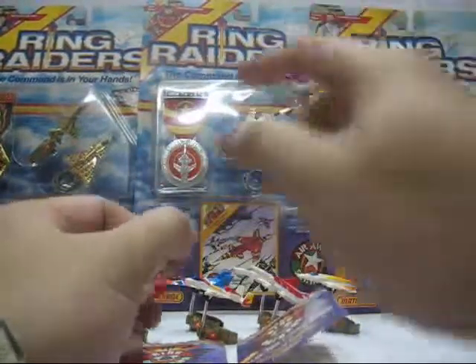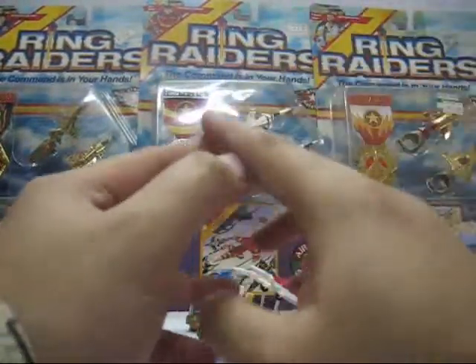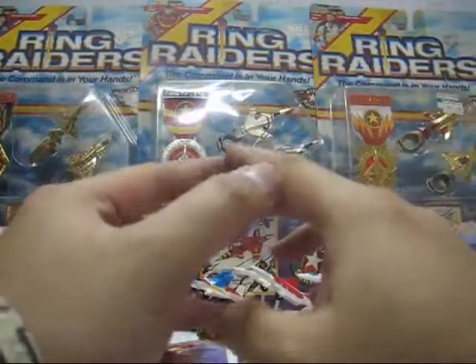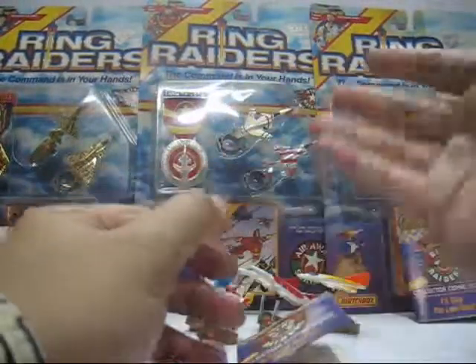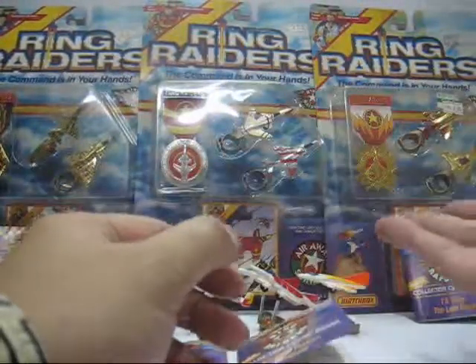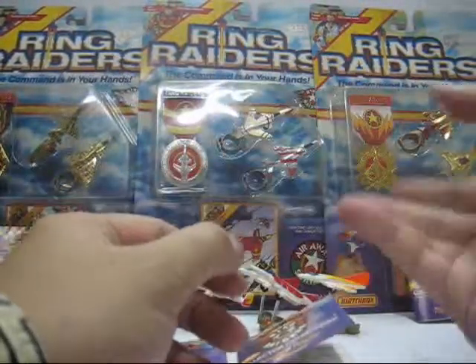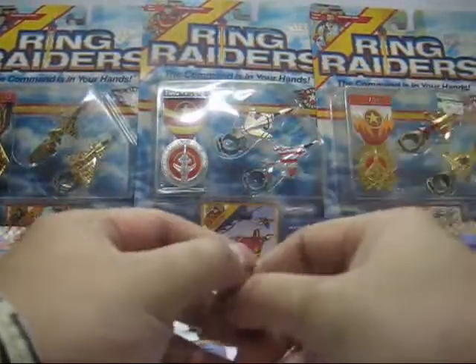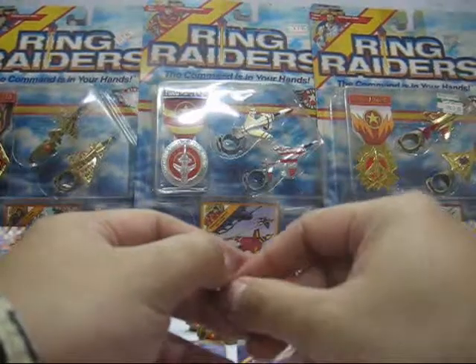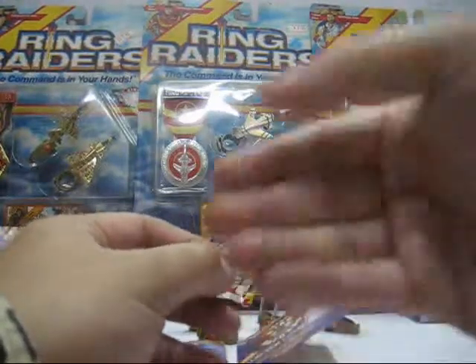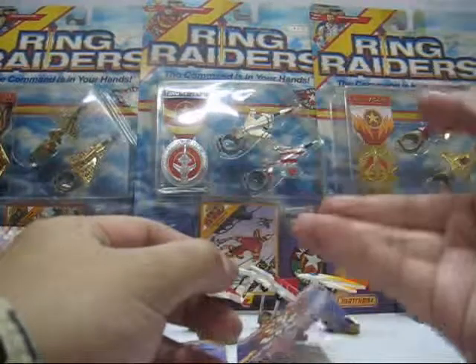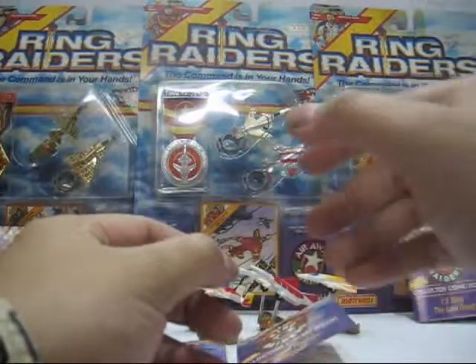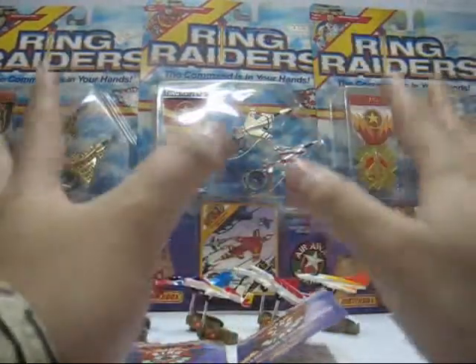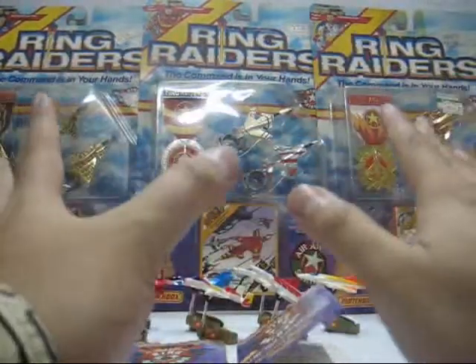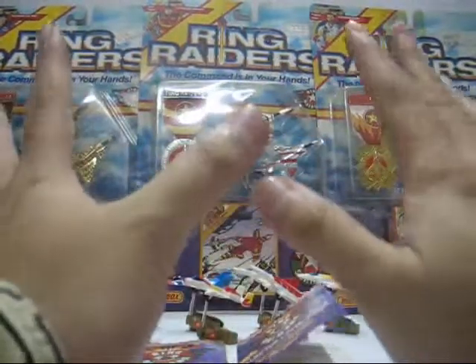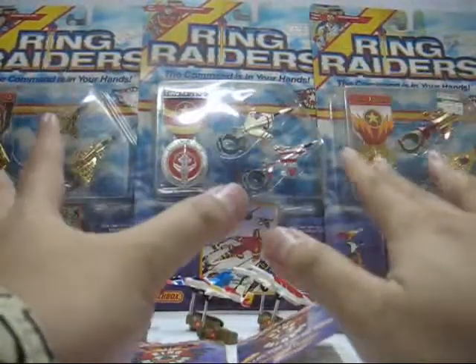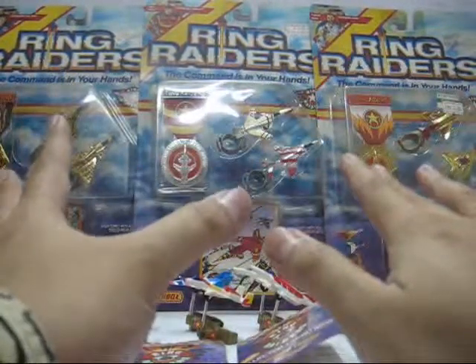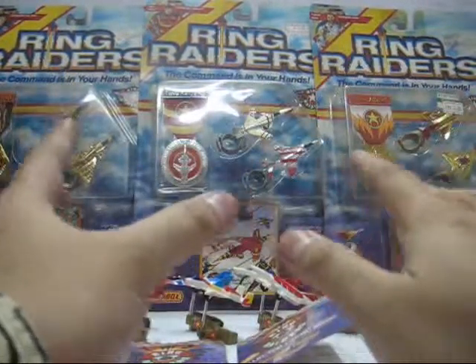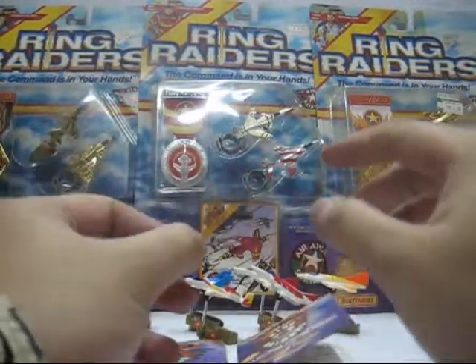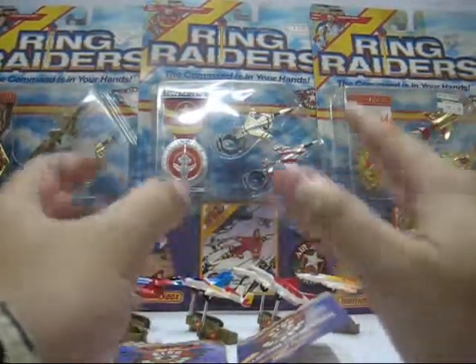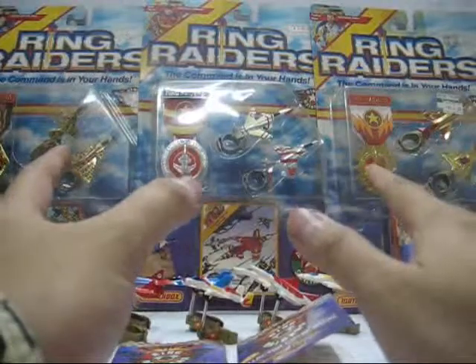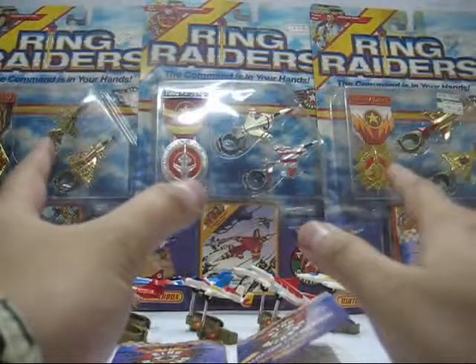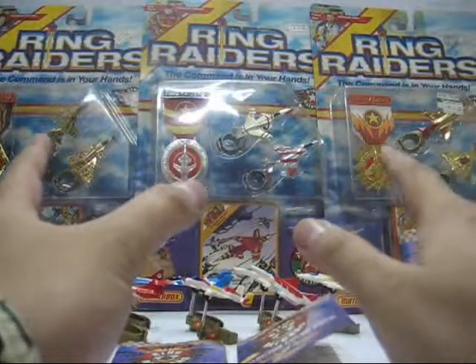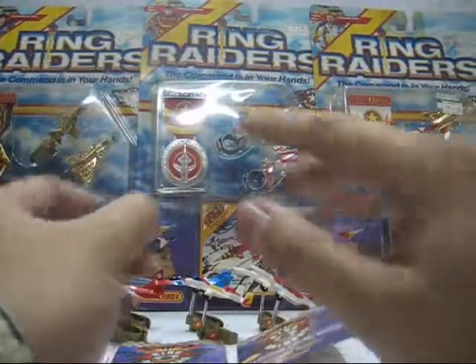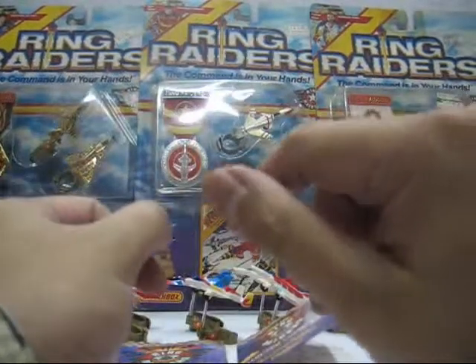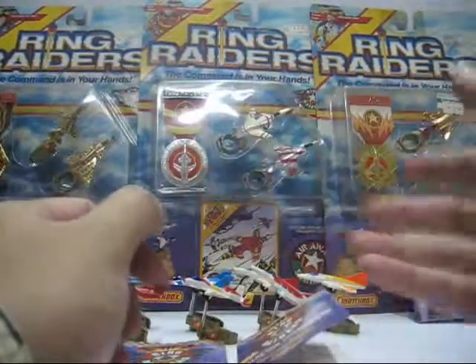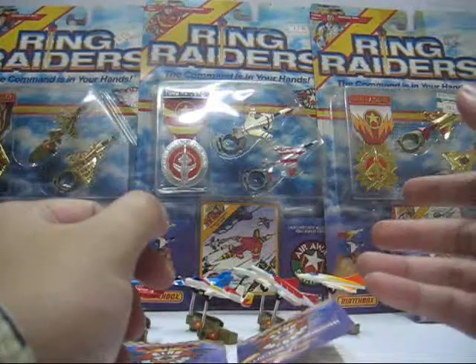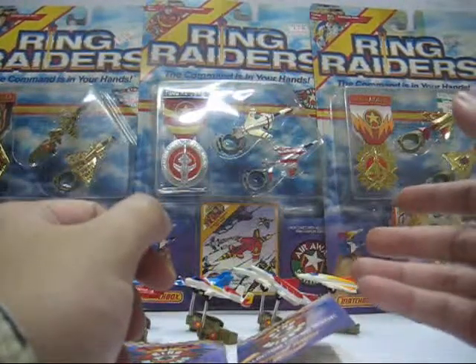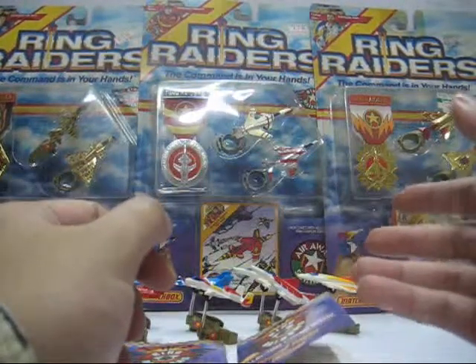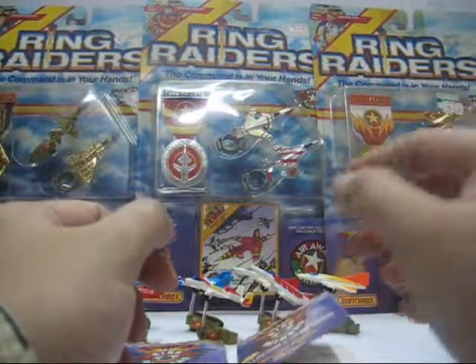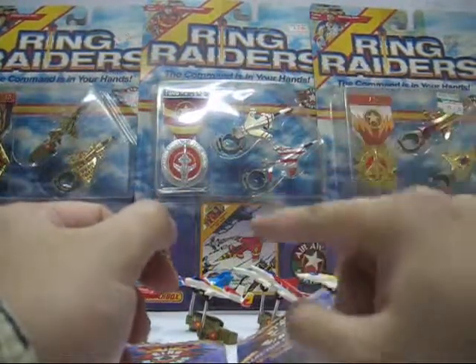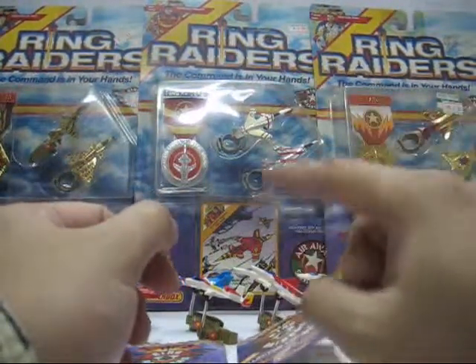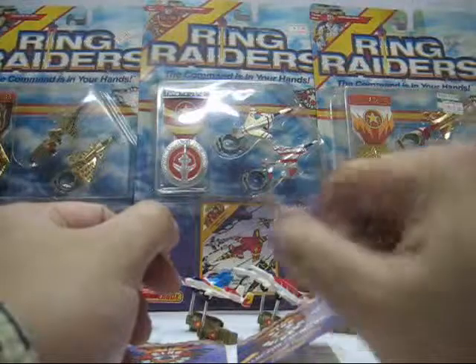The Ring Raiders actually came out with animation as well. If you don't know or if you haven't seen the animation before, you can always do a search on YouTube and browse for the videos — they actually exist.